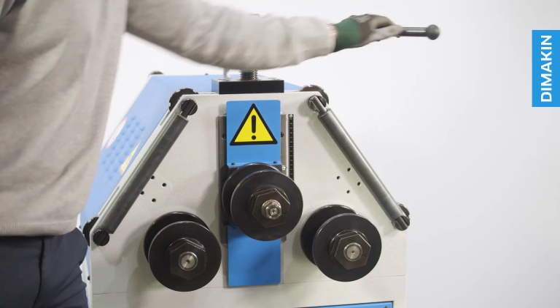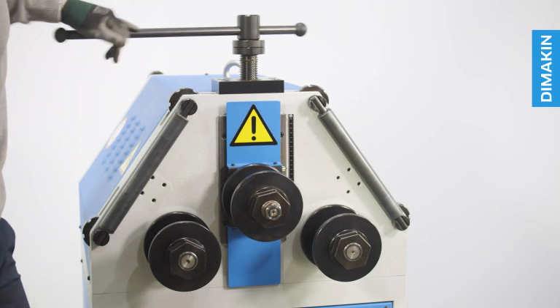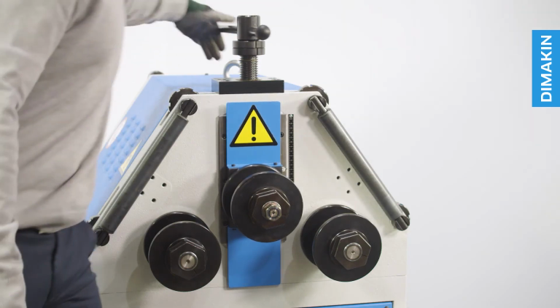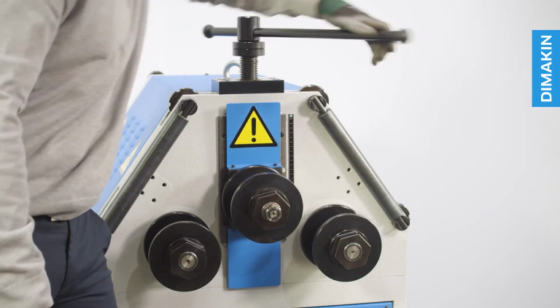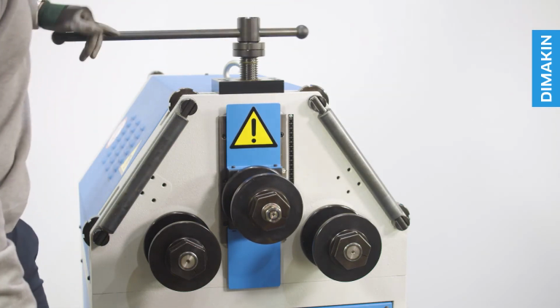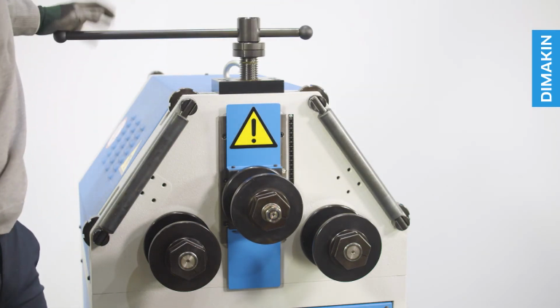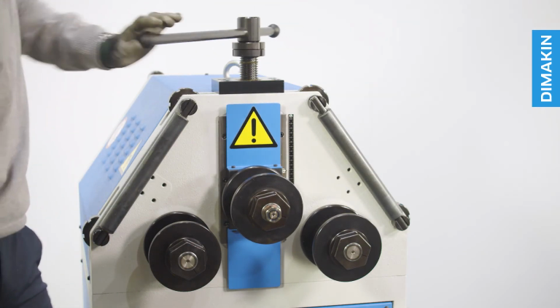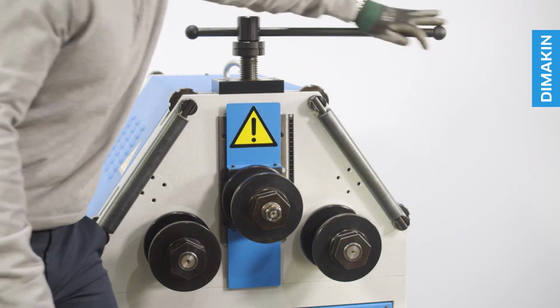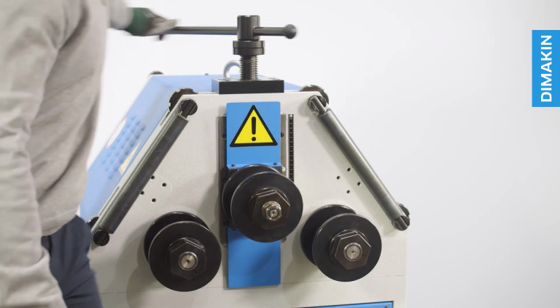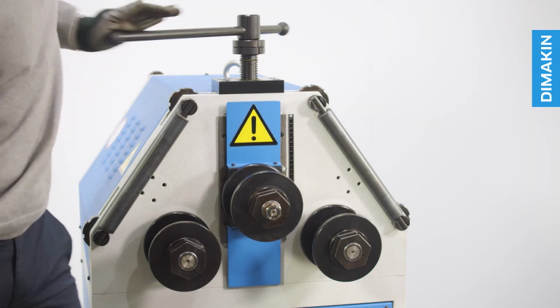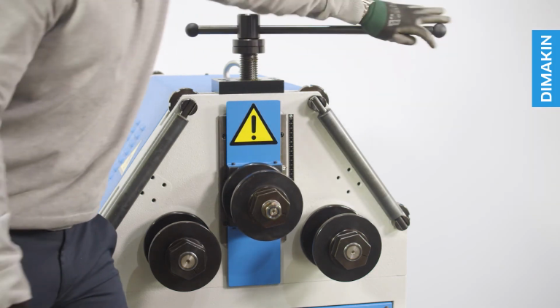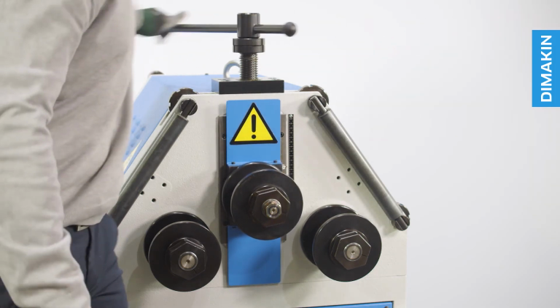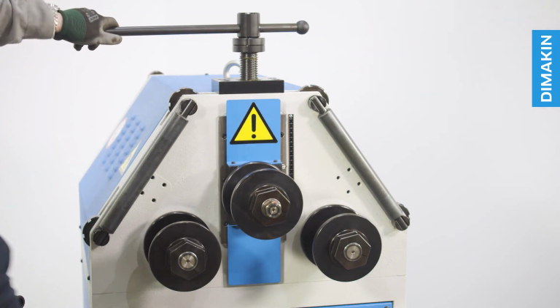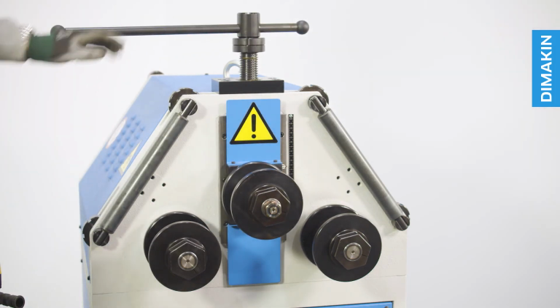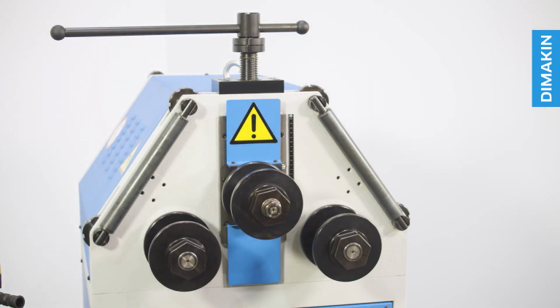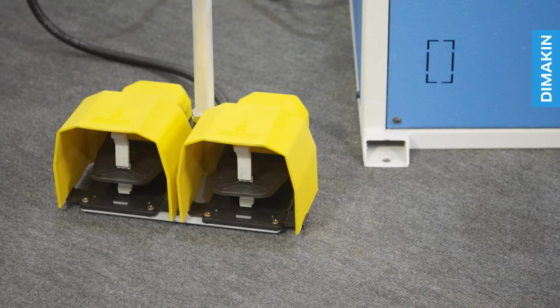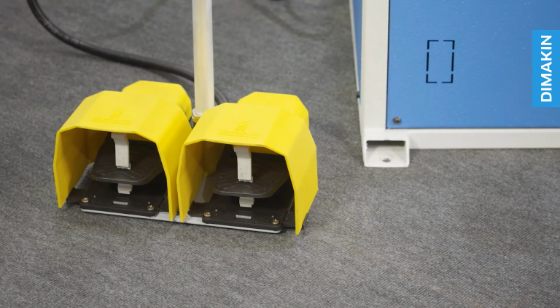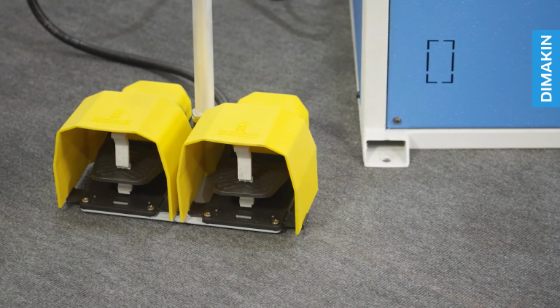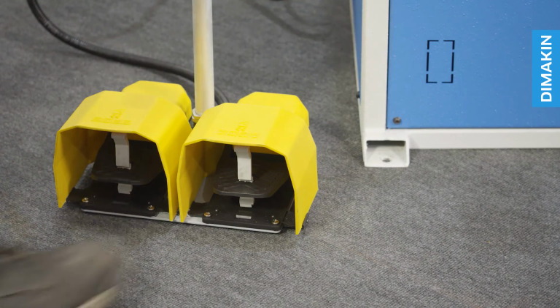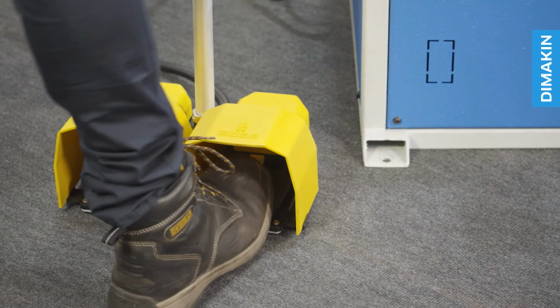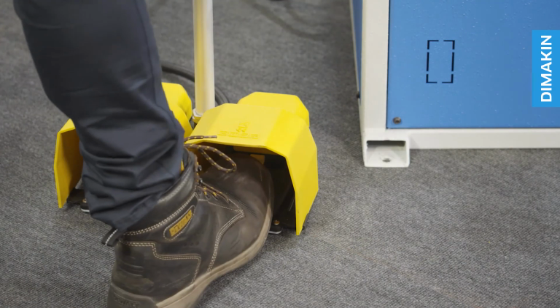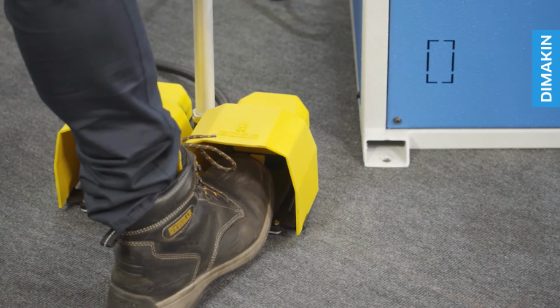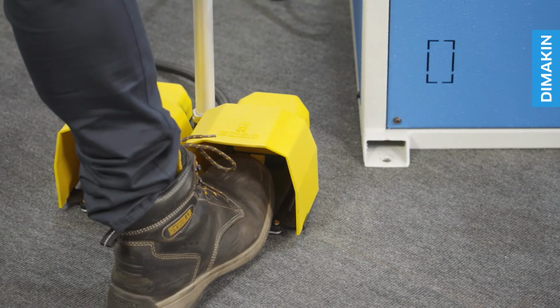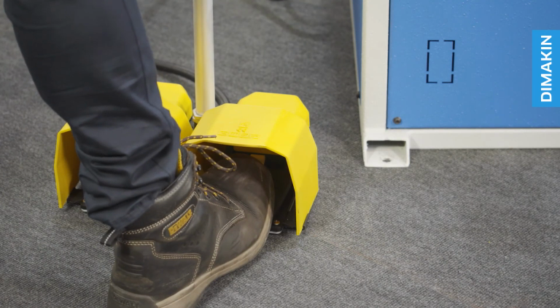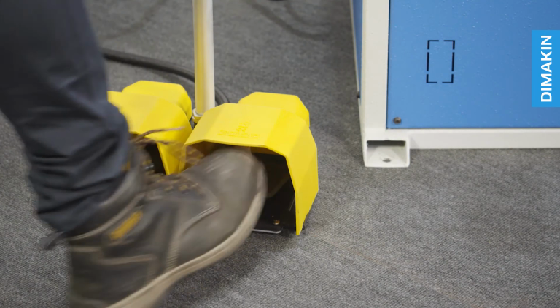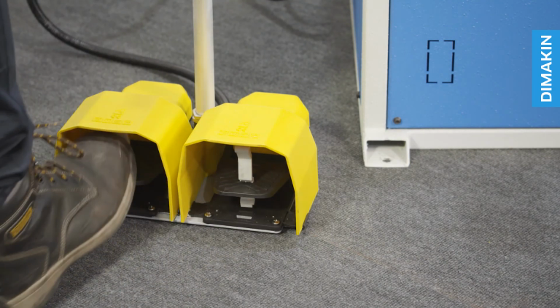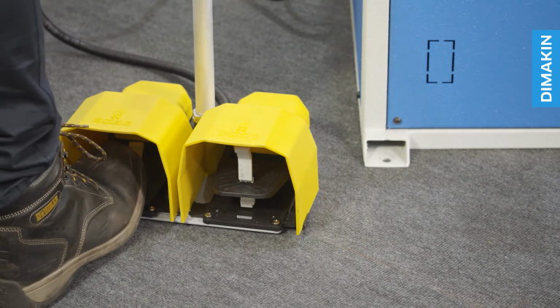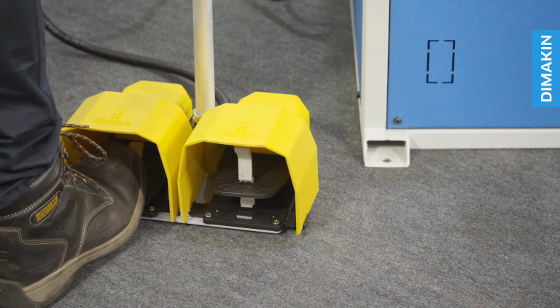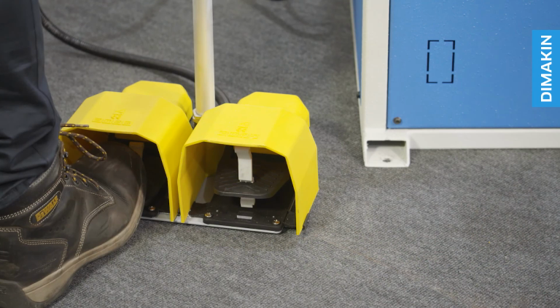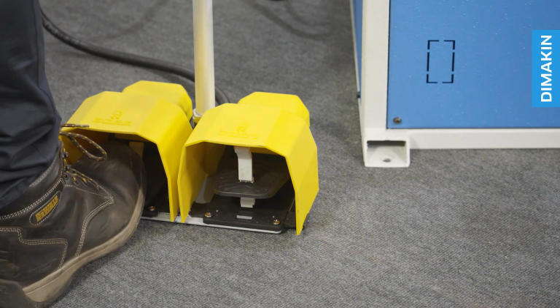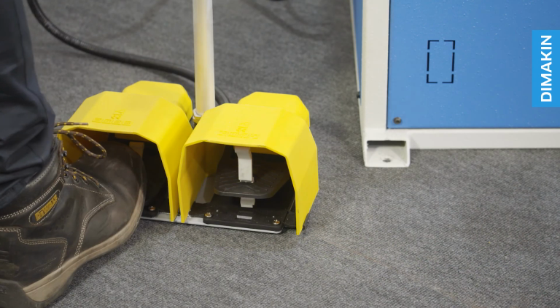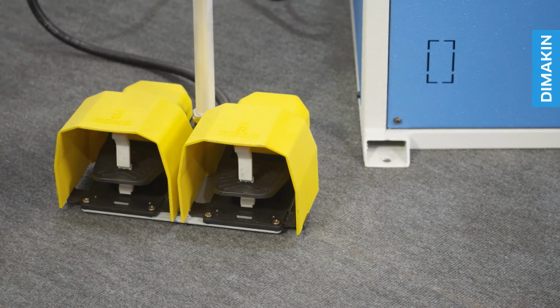To adjust the top roll, simply rotate the large handle at the top of the machine, allowing you to raise and lower the top roll. To activate the machine, simply press the foot pedal, with the right pedal feeding material from left to right and the left pedal feeding material from right to left.